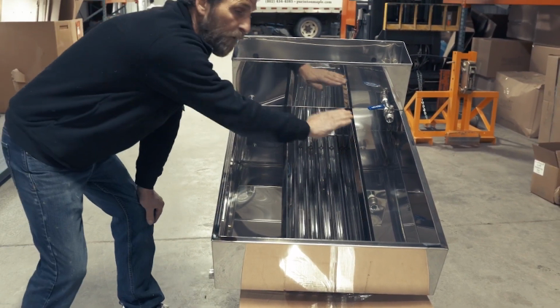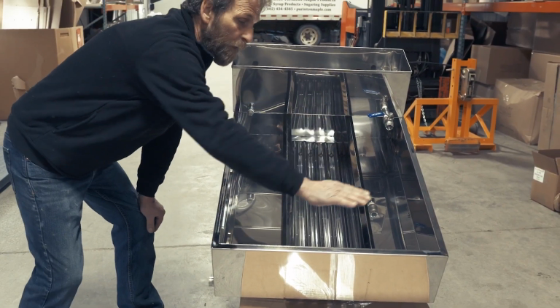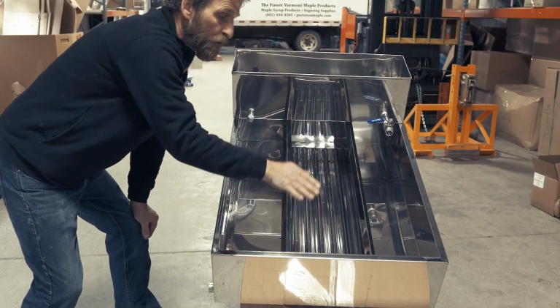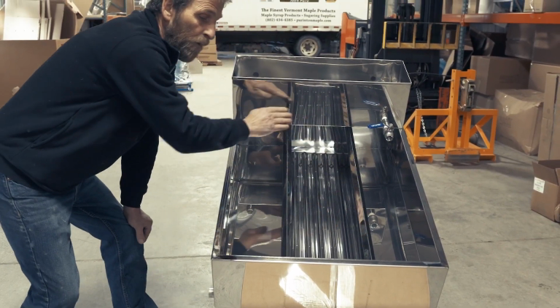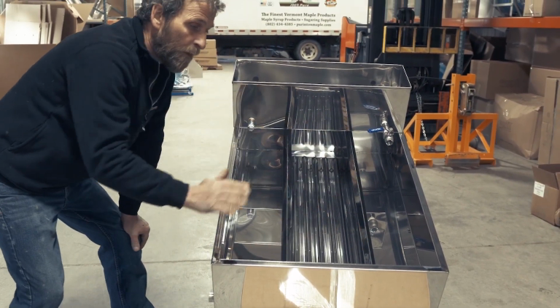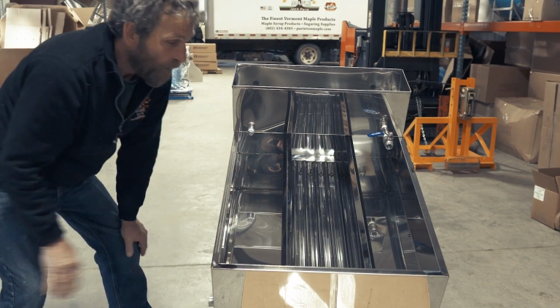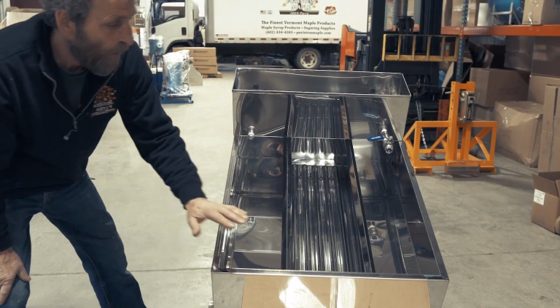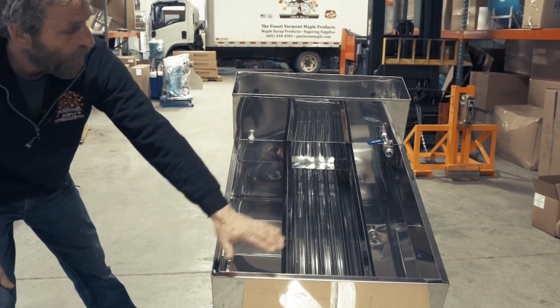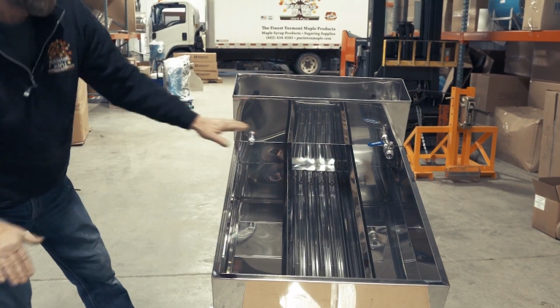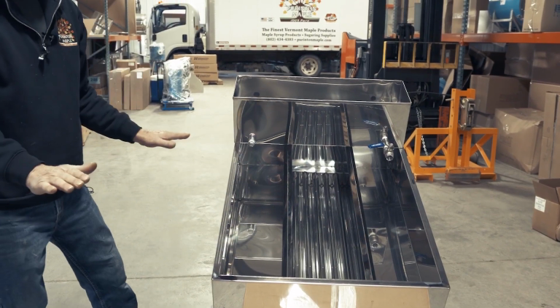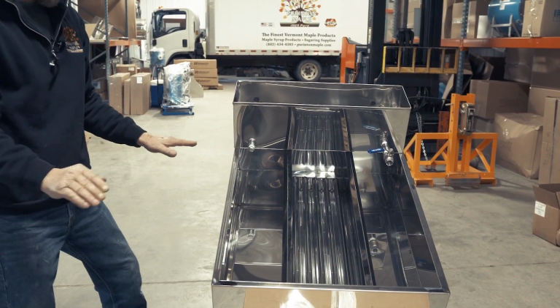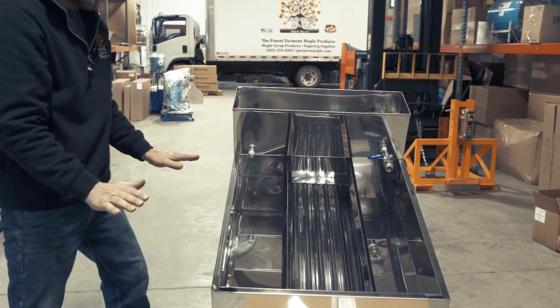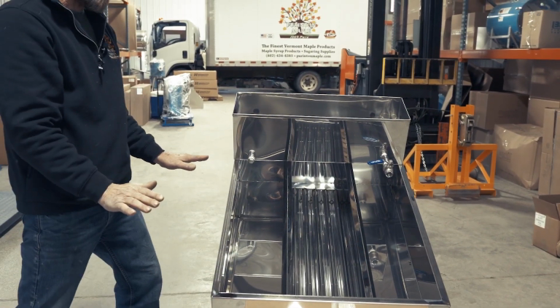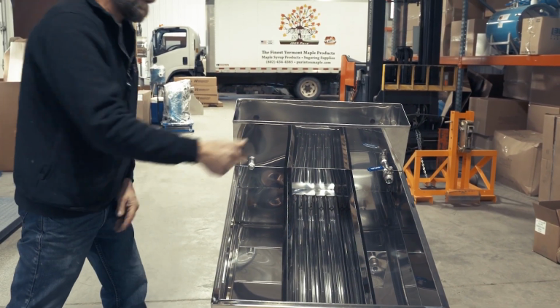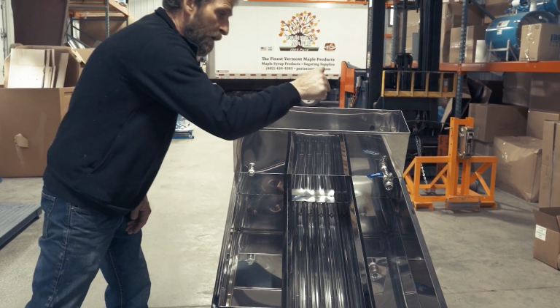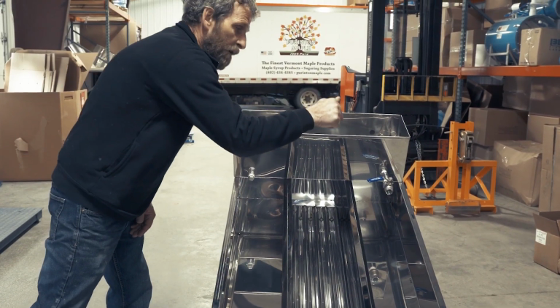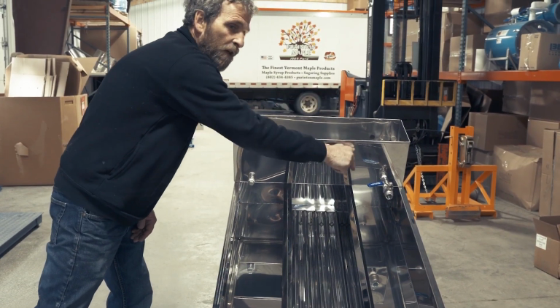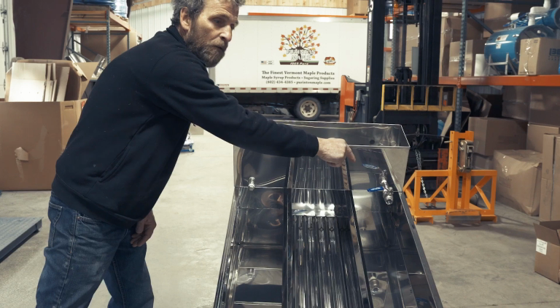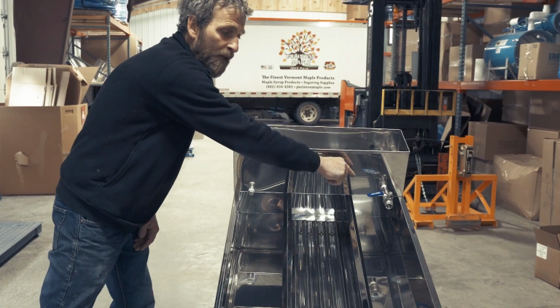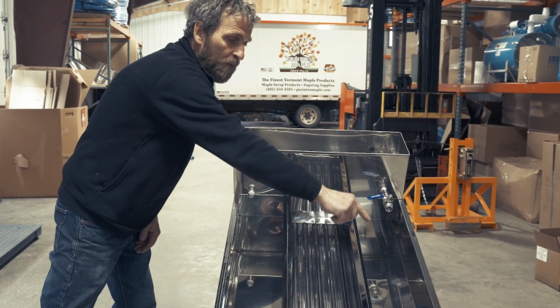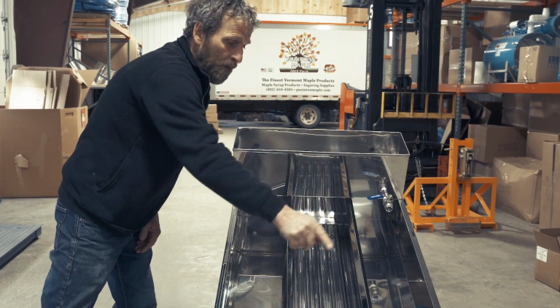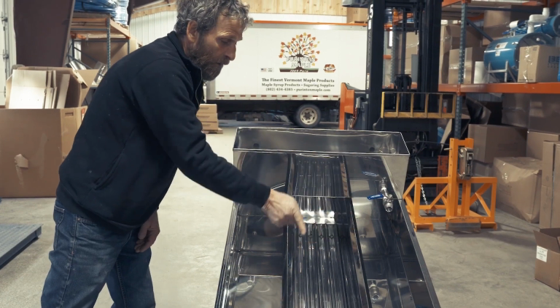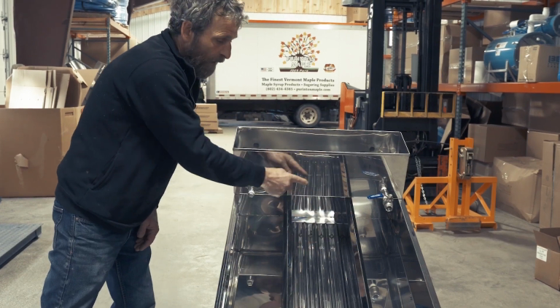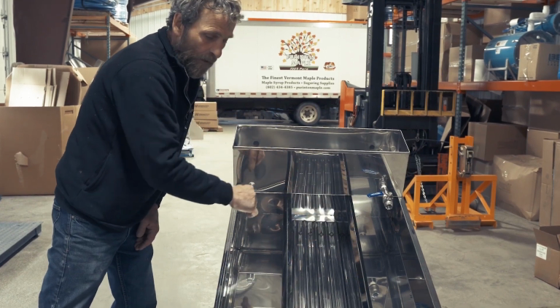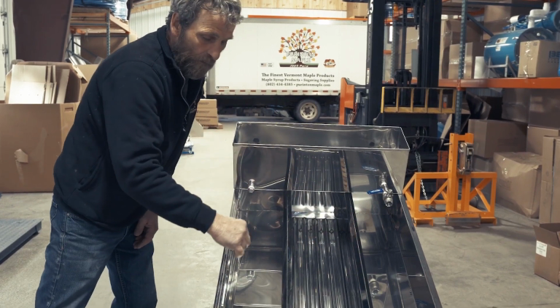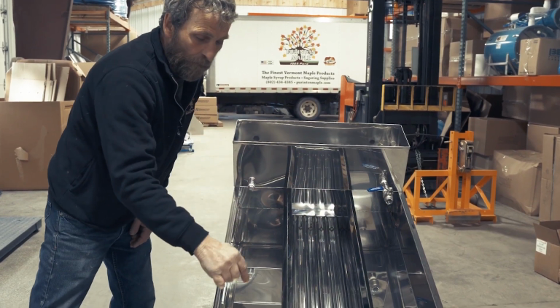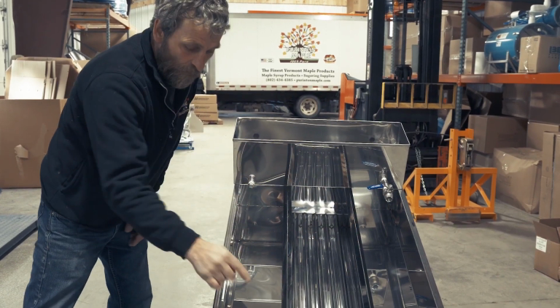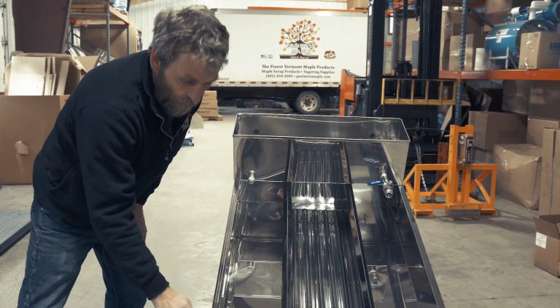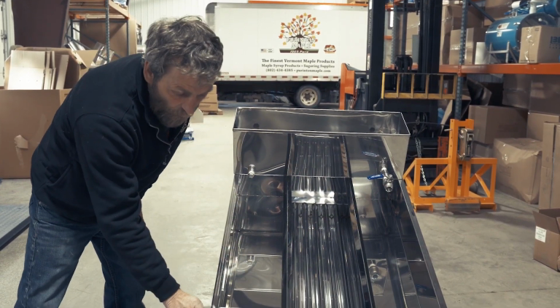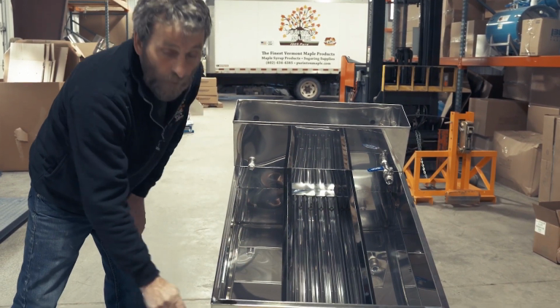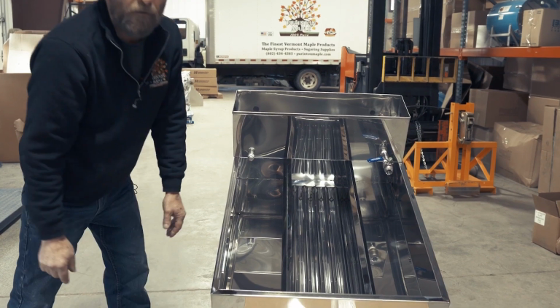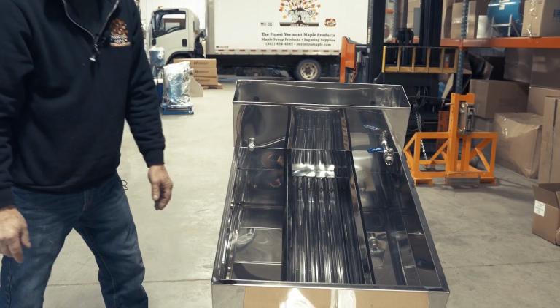And everything advances forward. Keep in mind, everything here is level — it's like a maze. The start is where the sap comes in; the end of the maze, the finish, would be where you draw the syrup off.